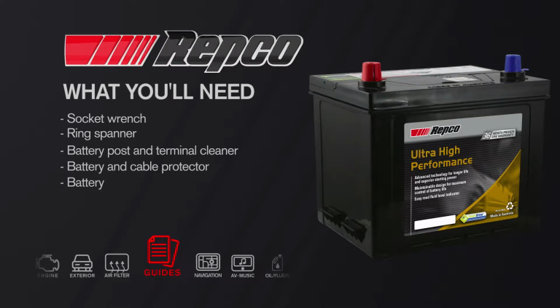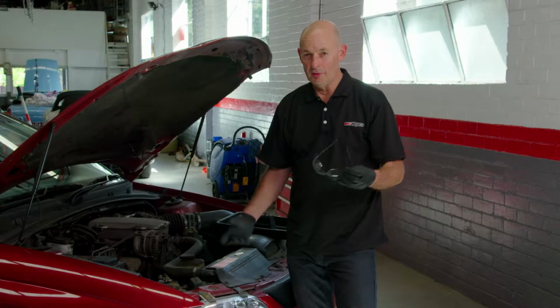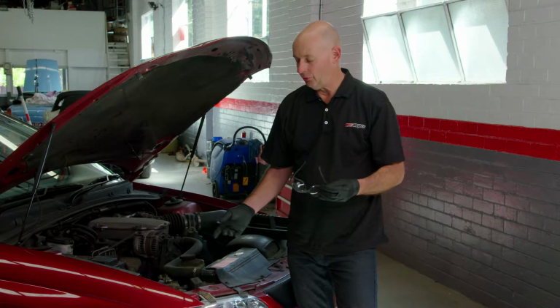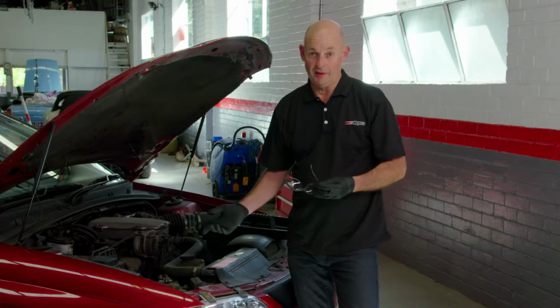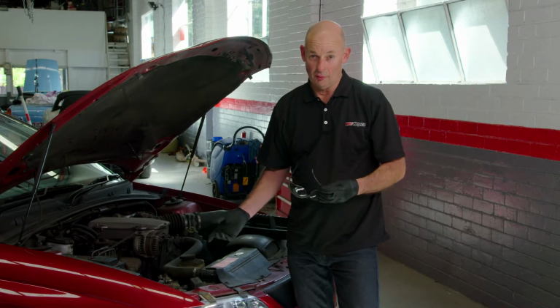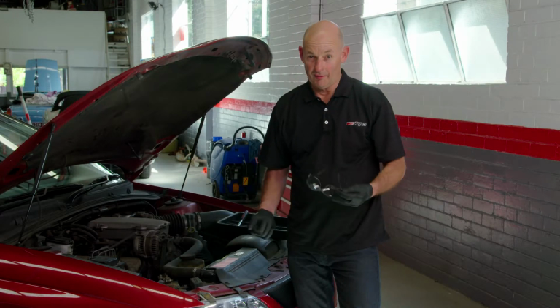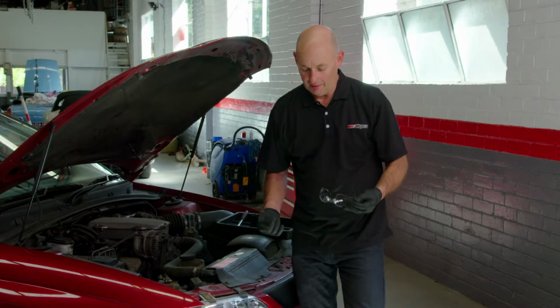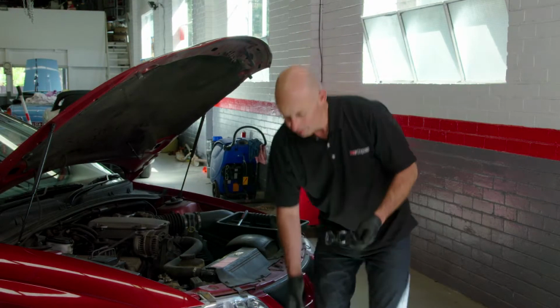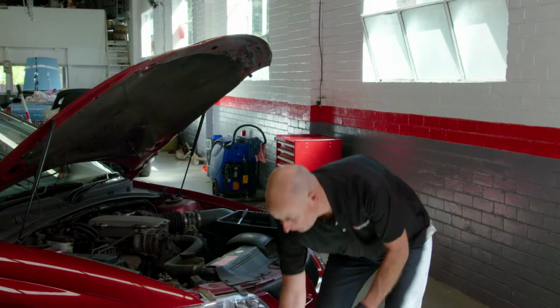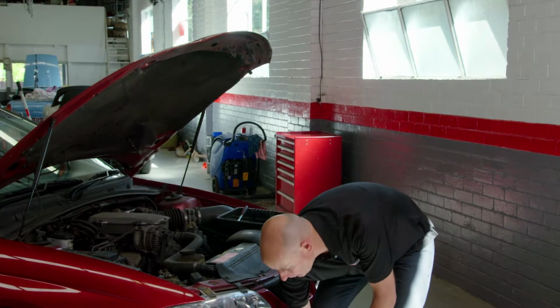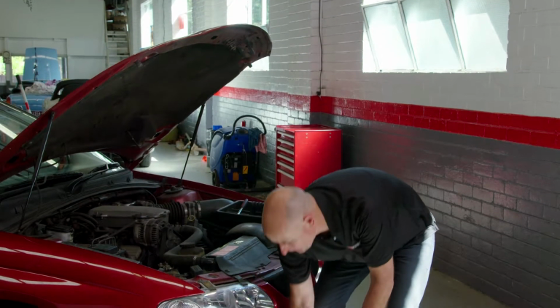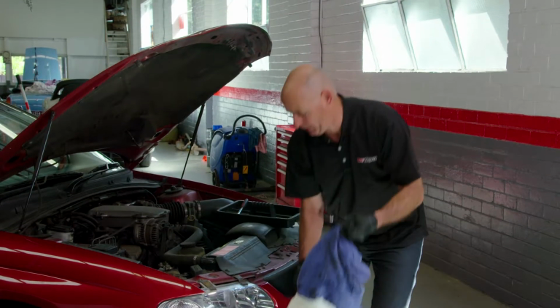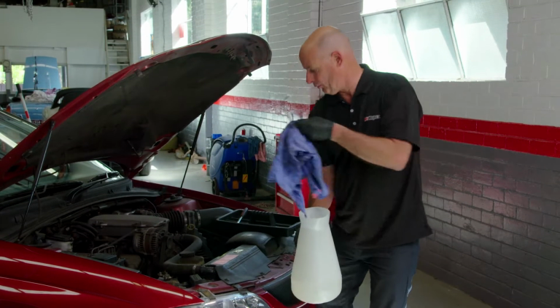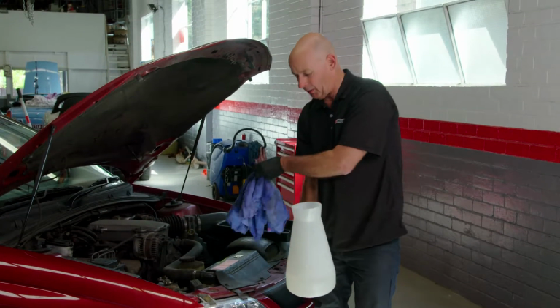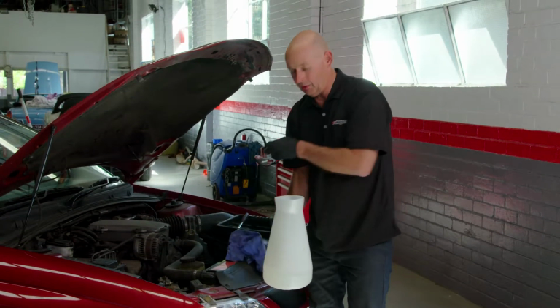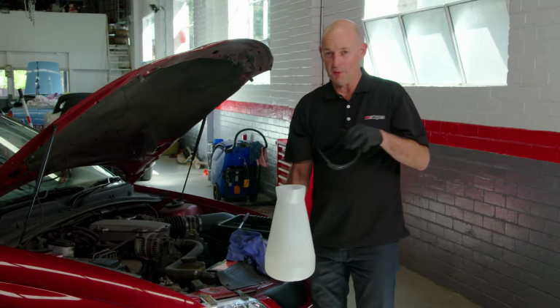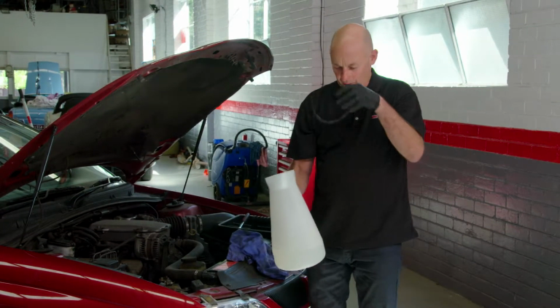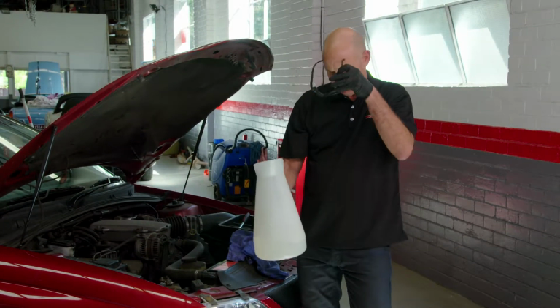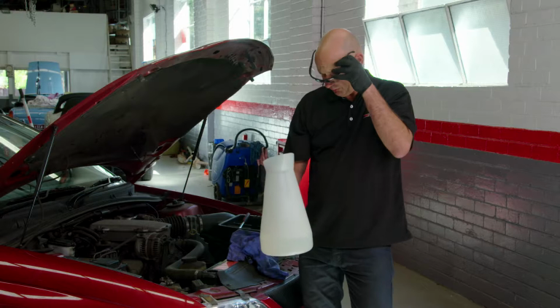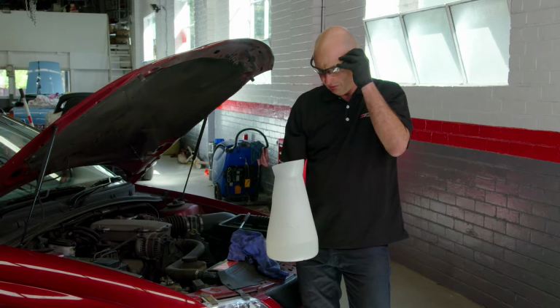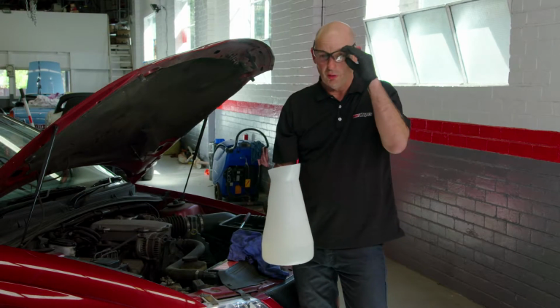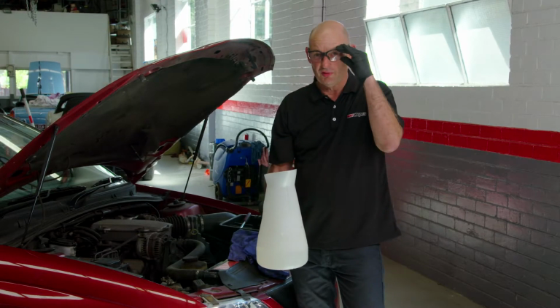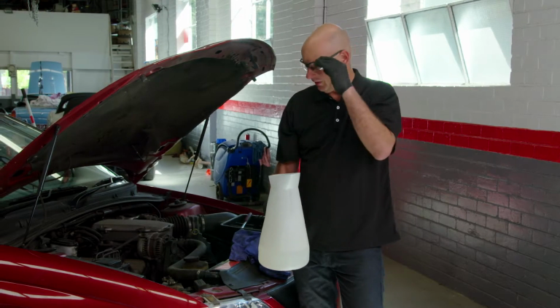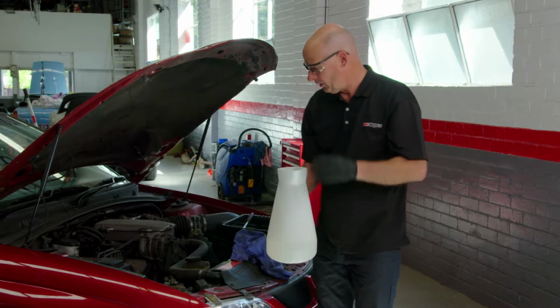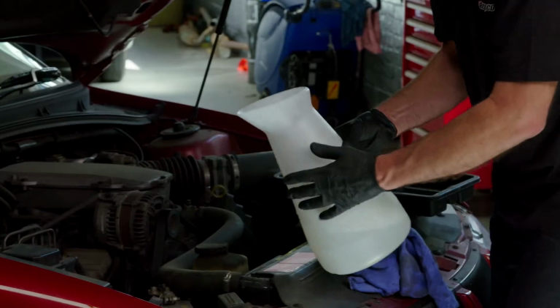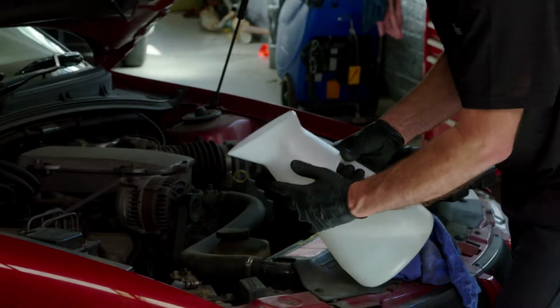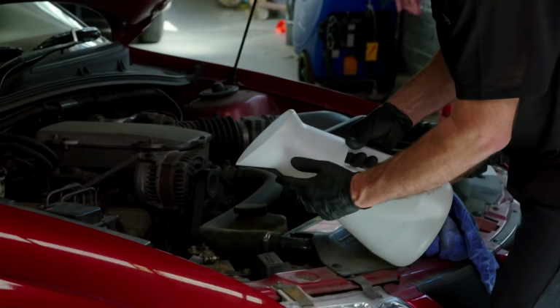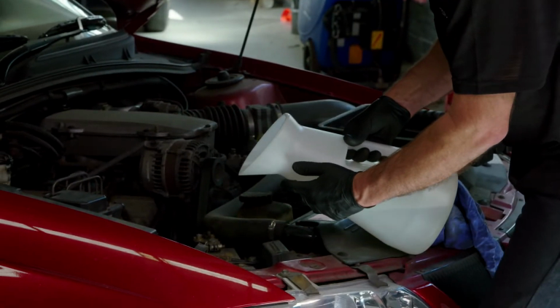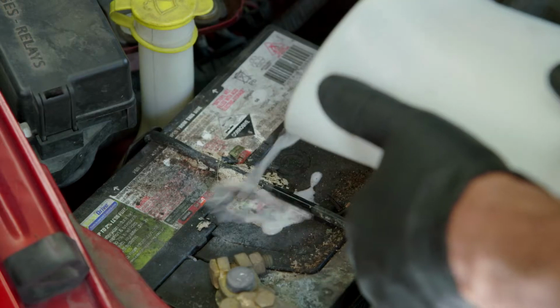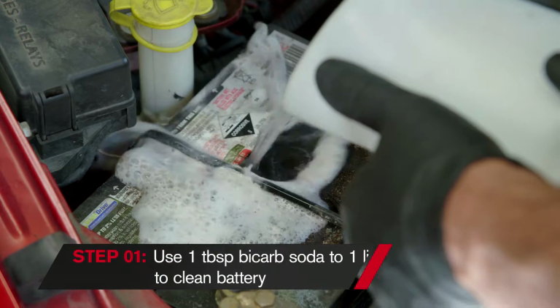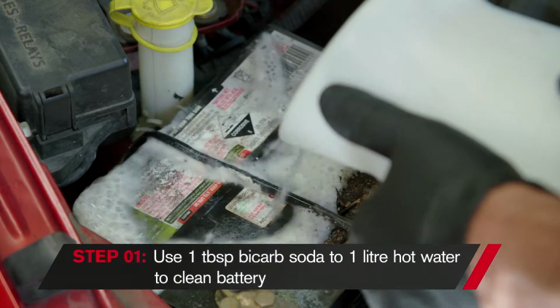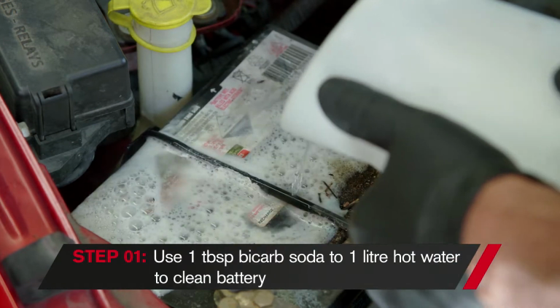To get rid of this sulfuric acid, what I've done here is mixed up a jug of bicarb soda and boiling water — I've got a few litres. I've put on my safety glasses and I'm just going to pour it over the battery. That'll neutralise the effects of the acid.